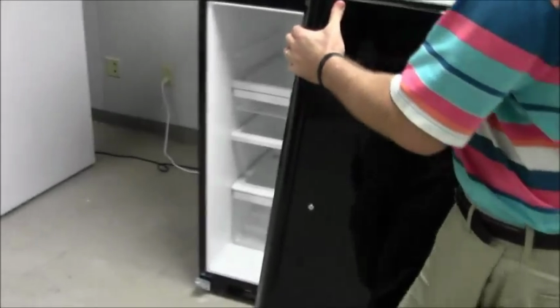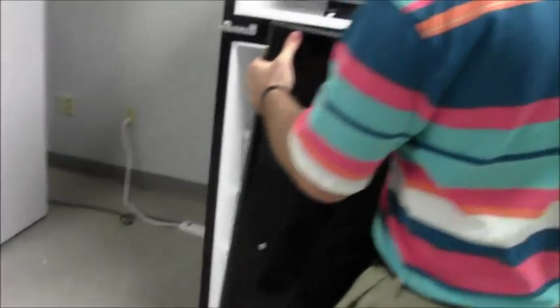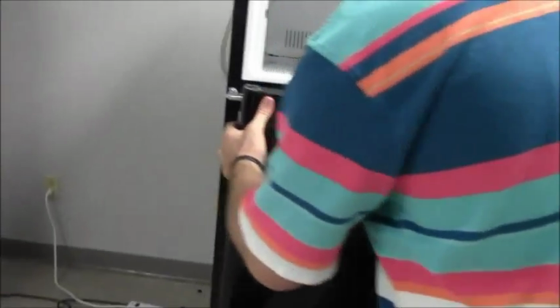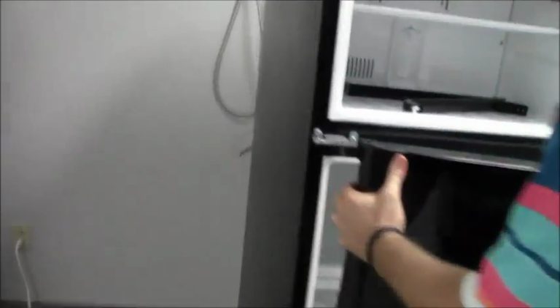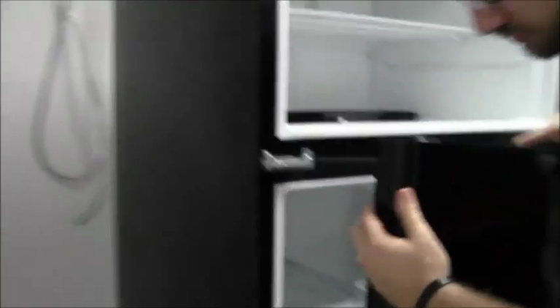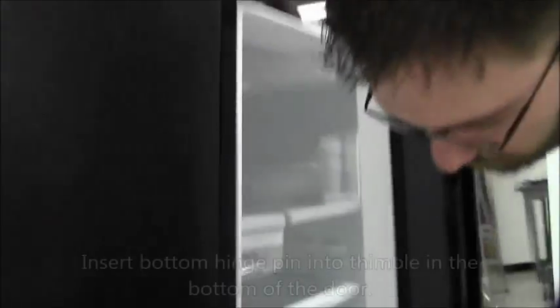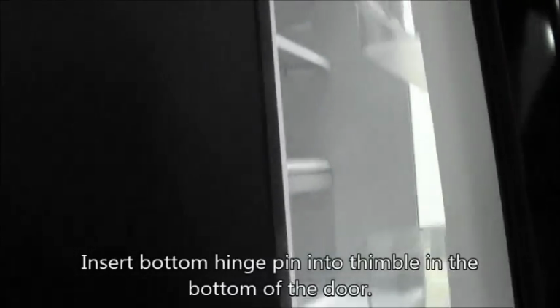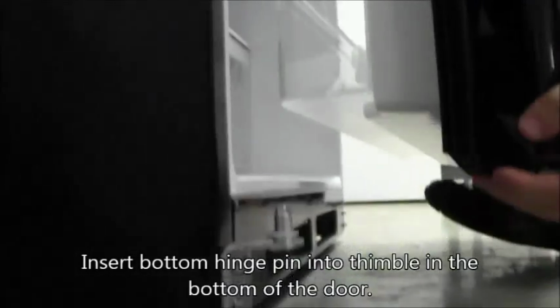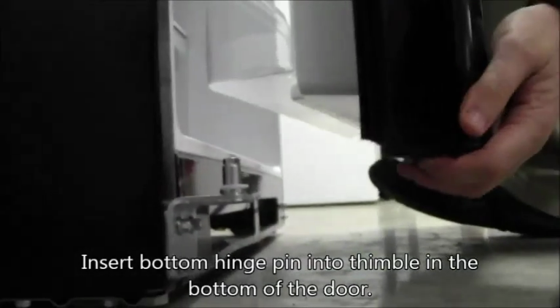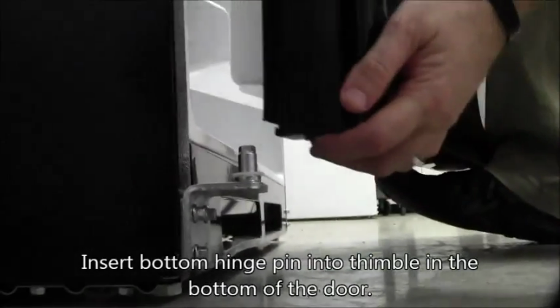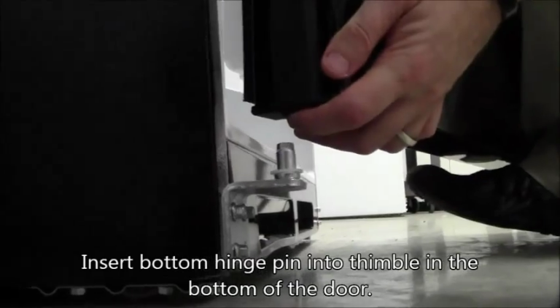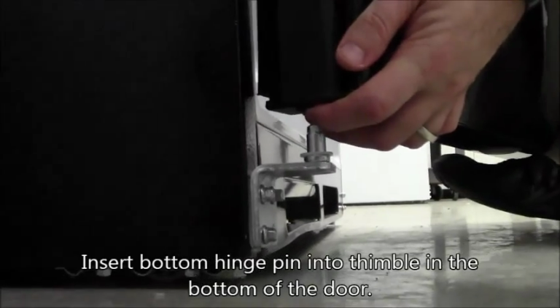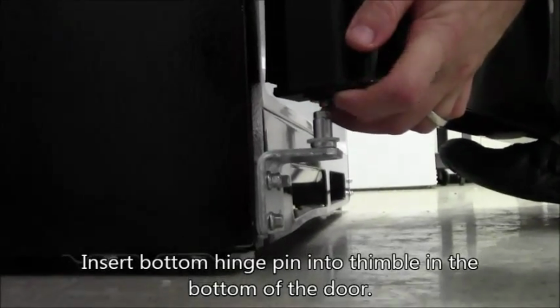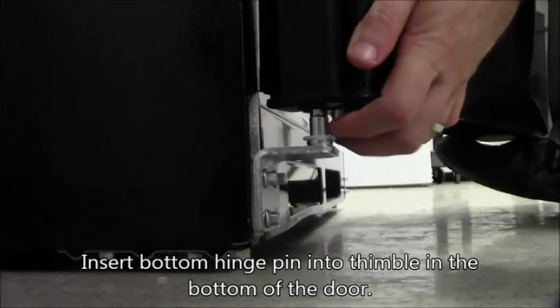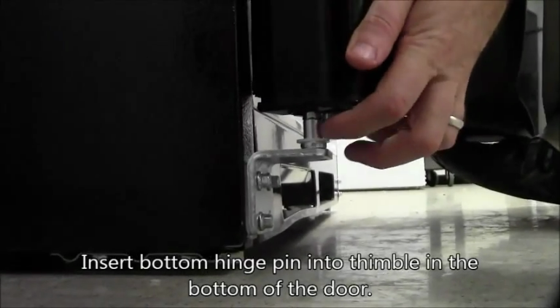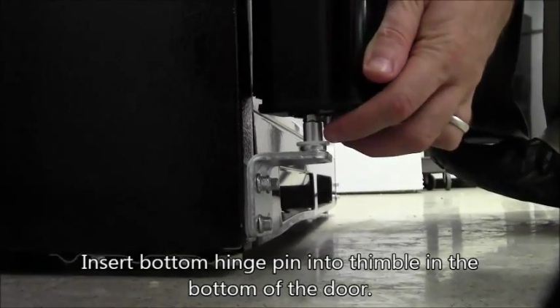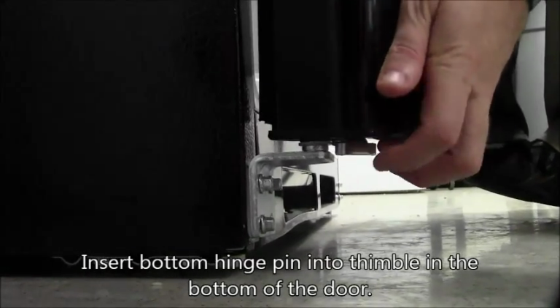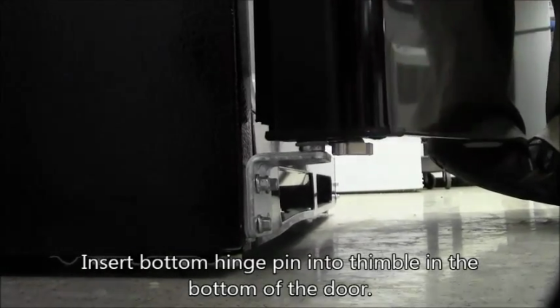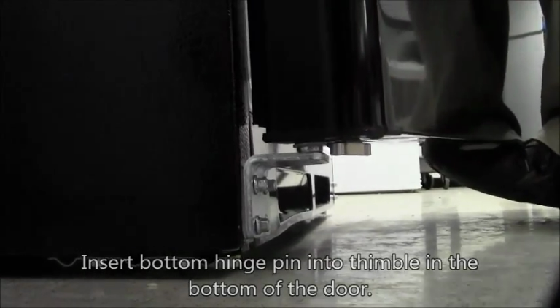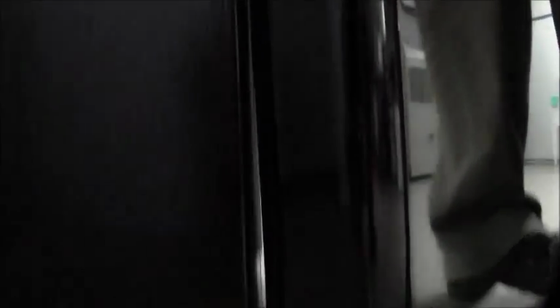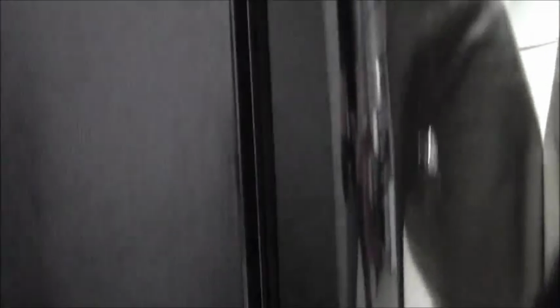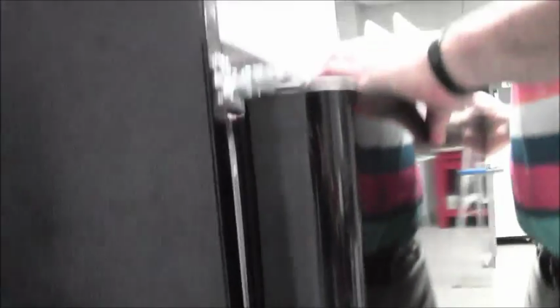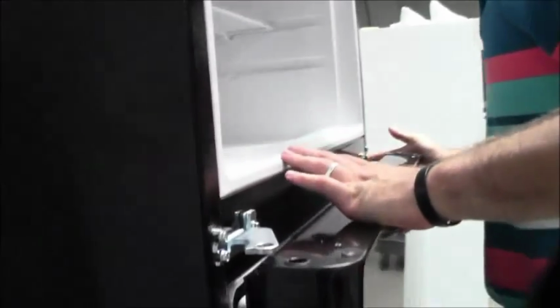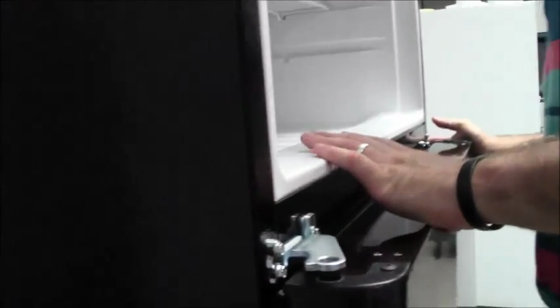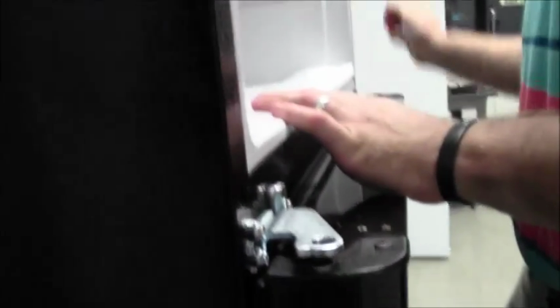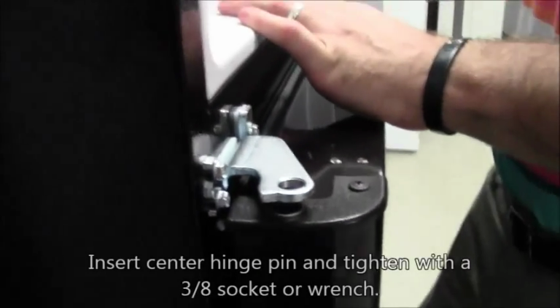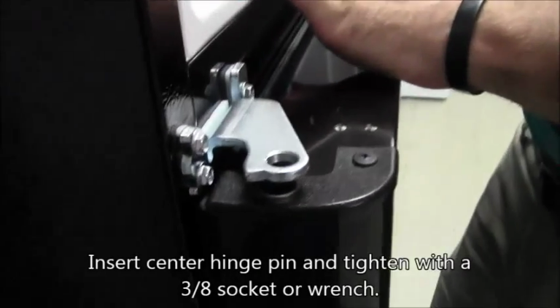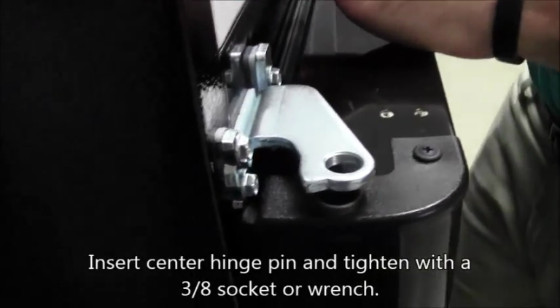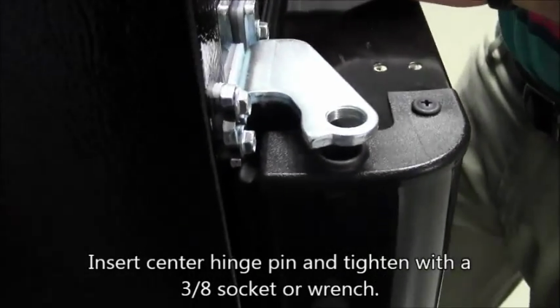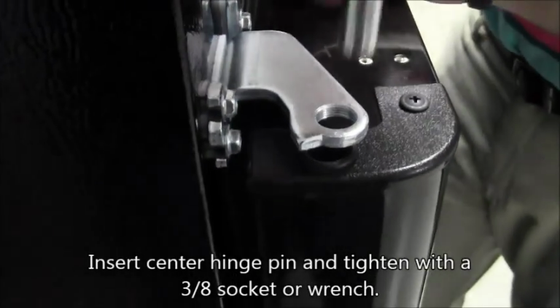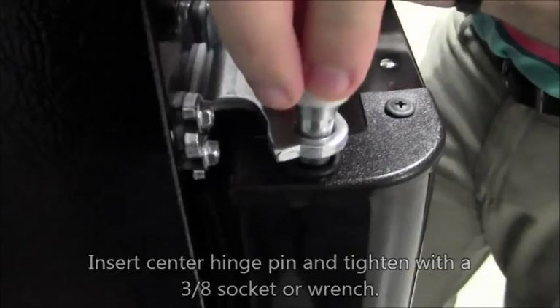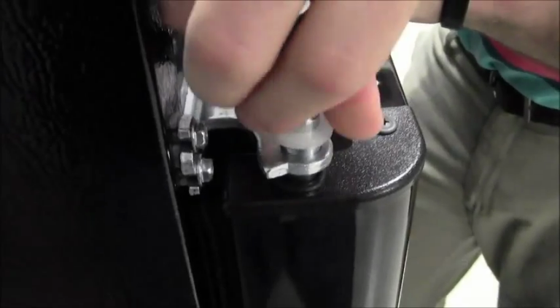Carefully reinstall the fresh food door. Insert the bottom hinge pin into the thimble in the bottom of the door. Notice the use of the top of the foot in order to support the door during this process. Insert the center hinge pin and tighten with a 3/8 socket or wrench.